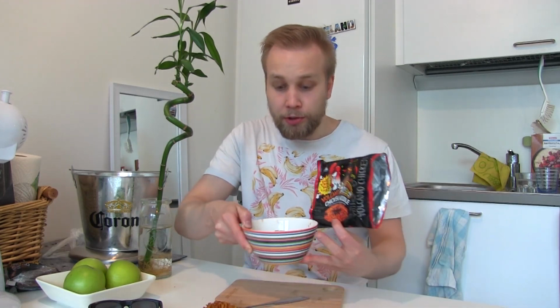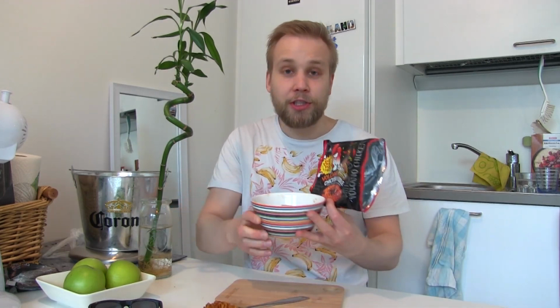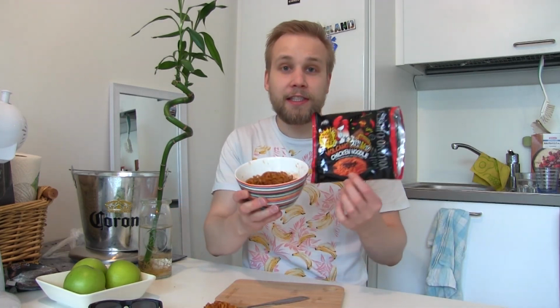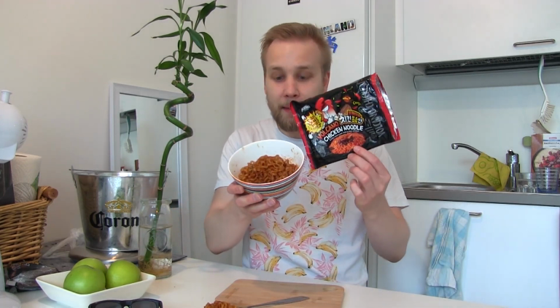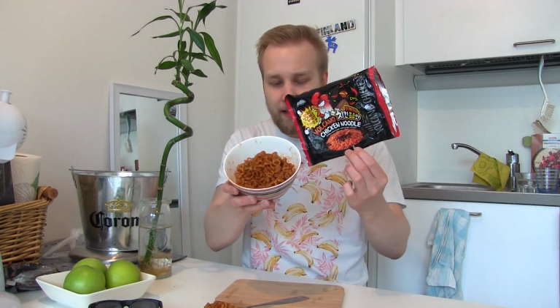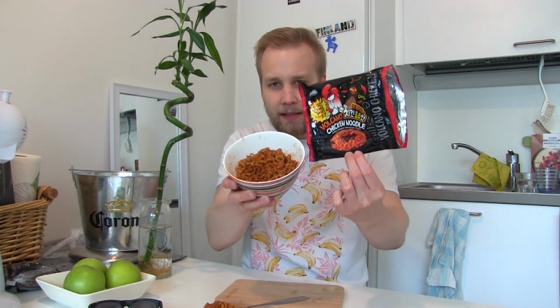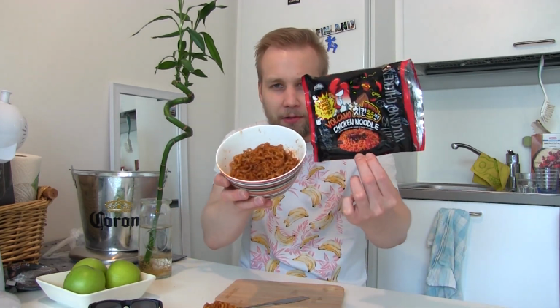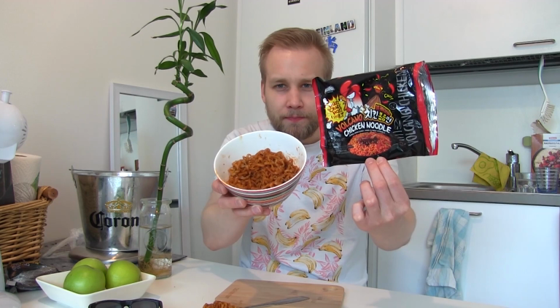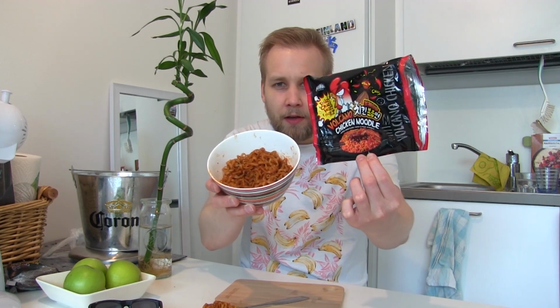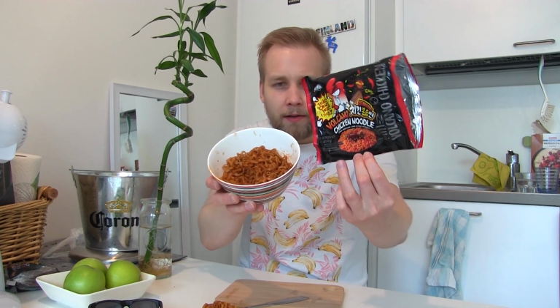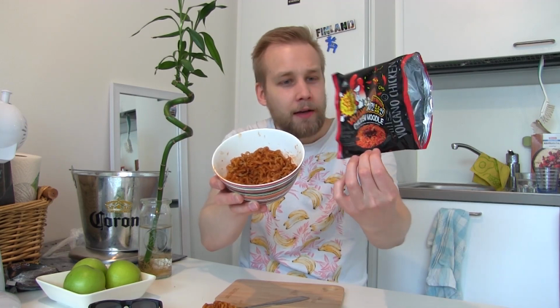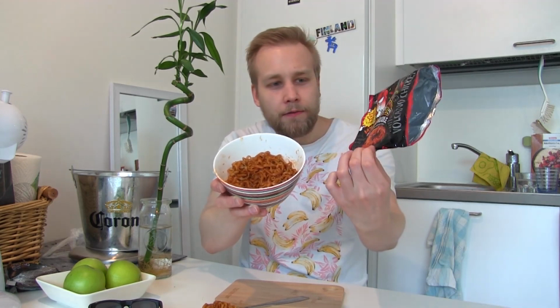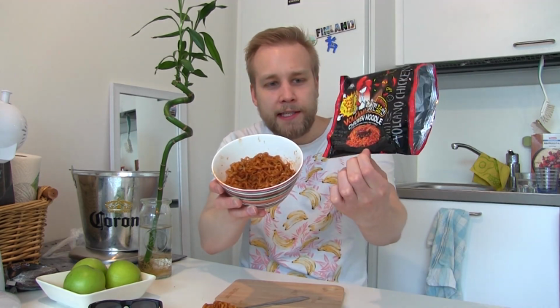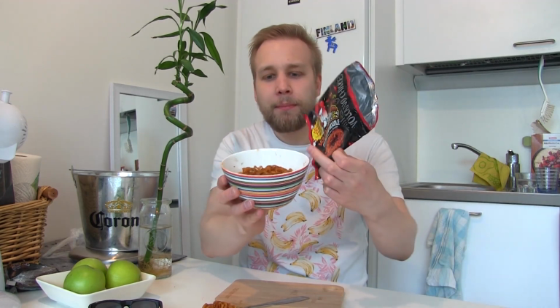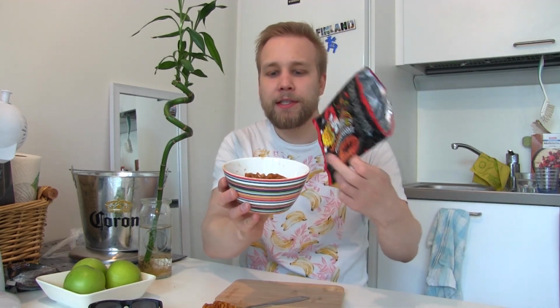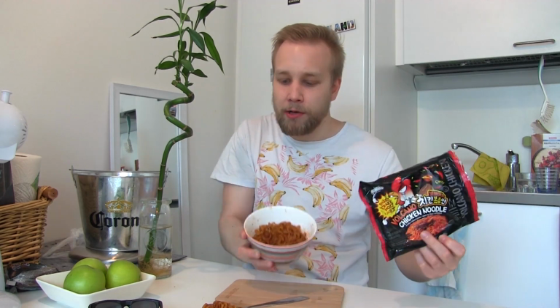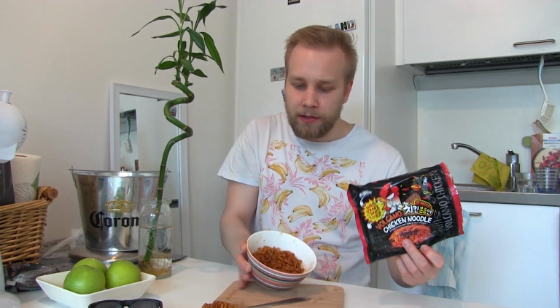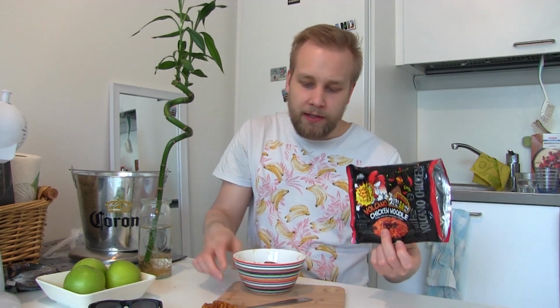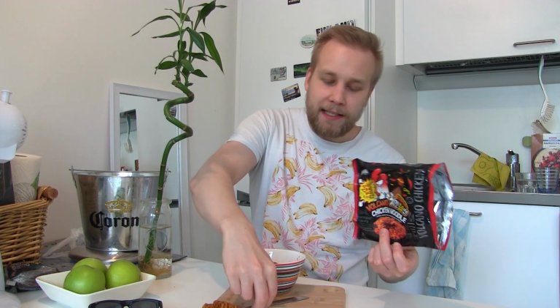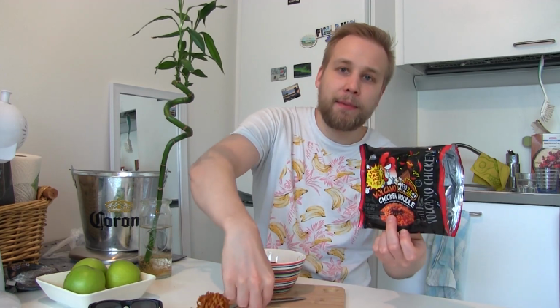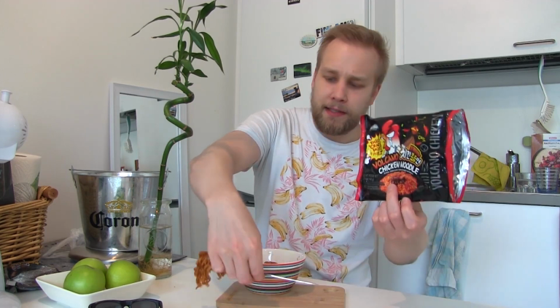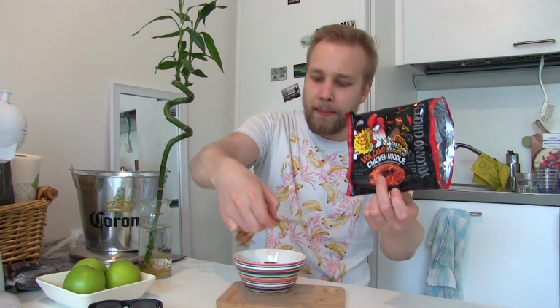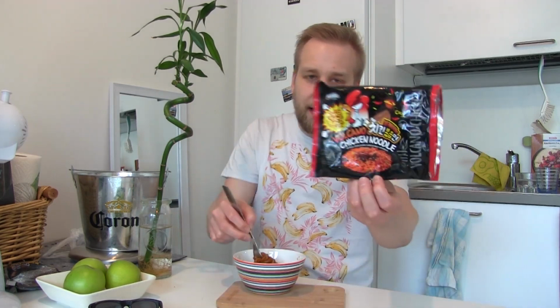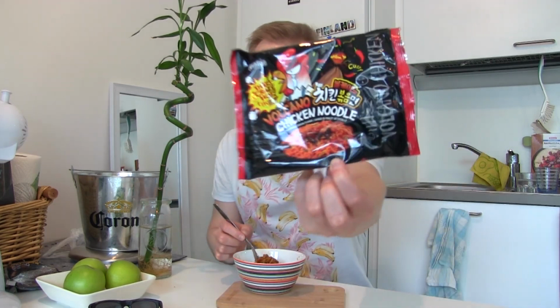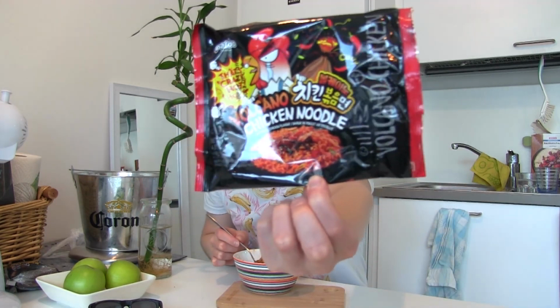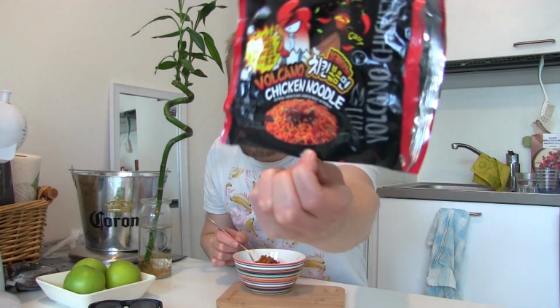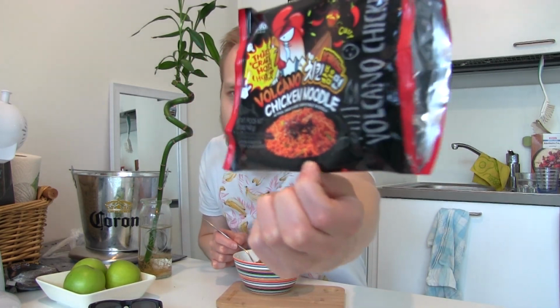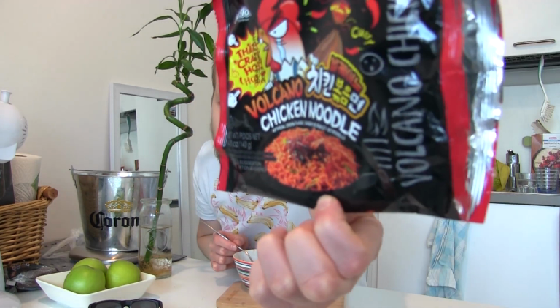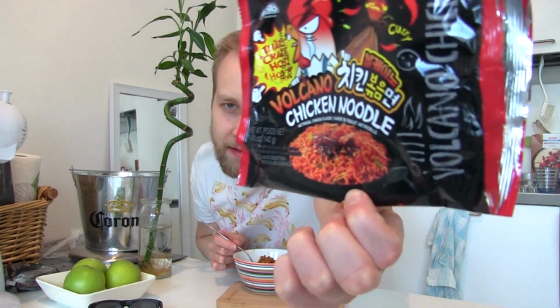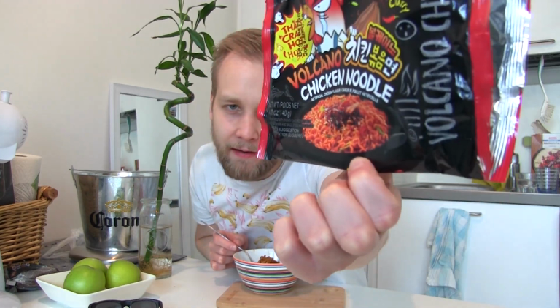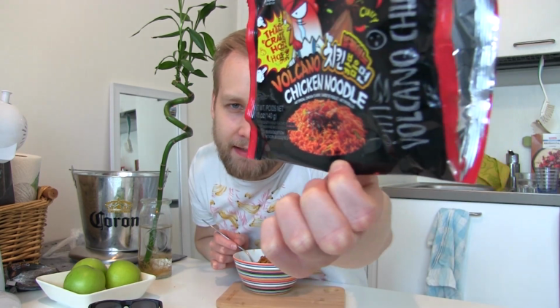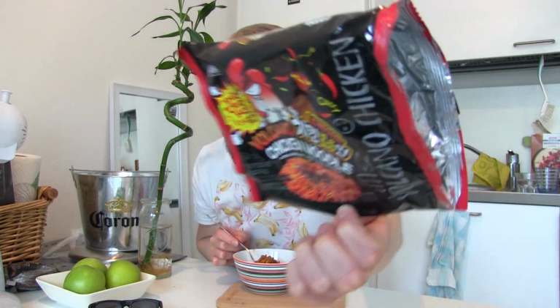Let's compare the color. A lot of orange on the packaging, but the actual noodle is brown. So they scammed us on the packaging — minus point for adding saturation to the images.